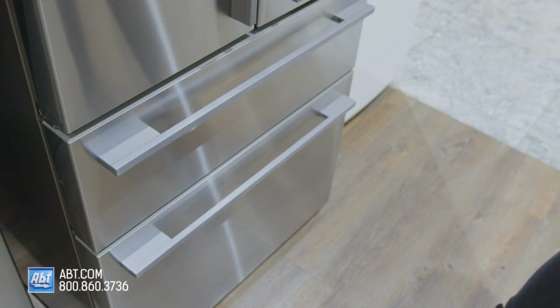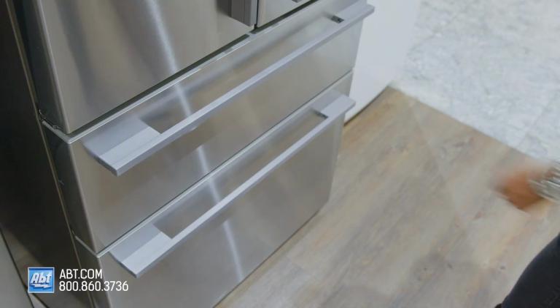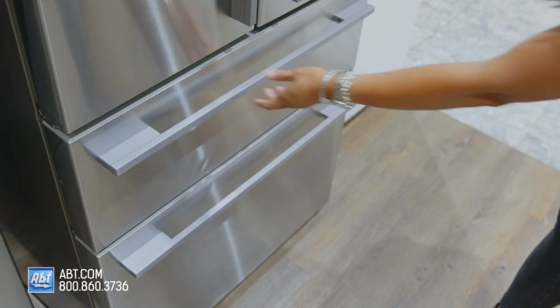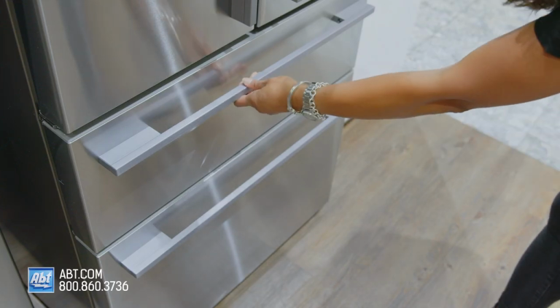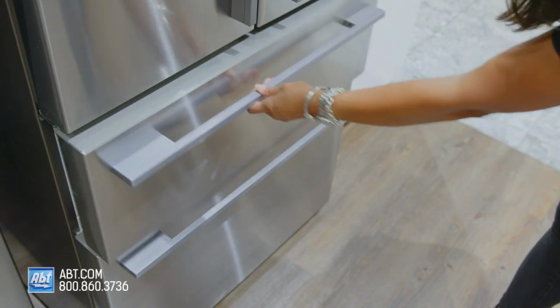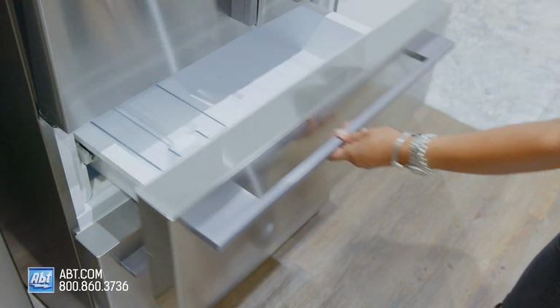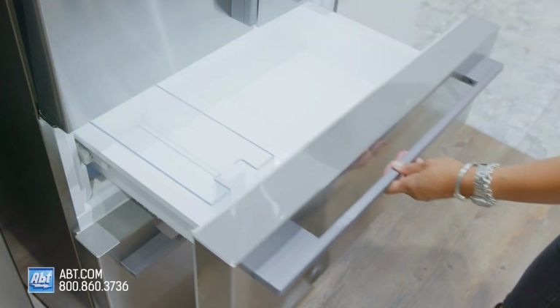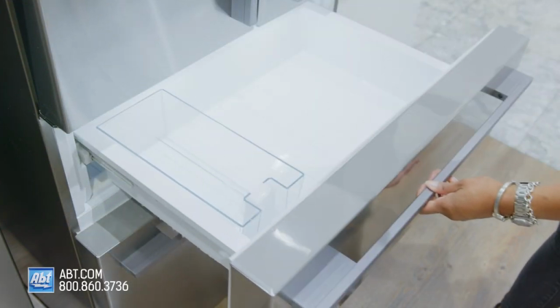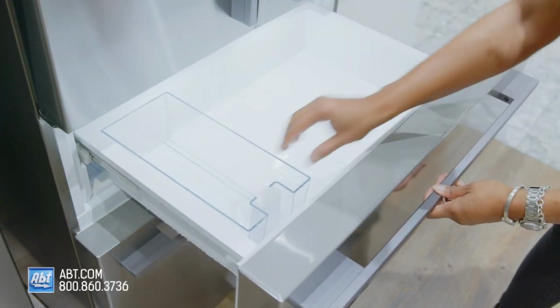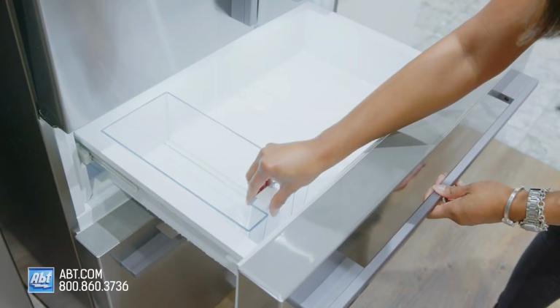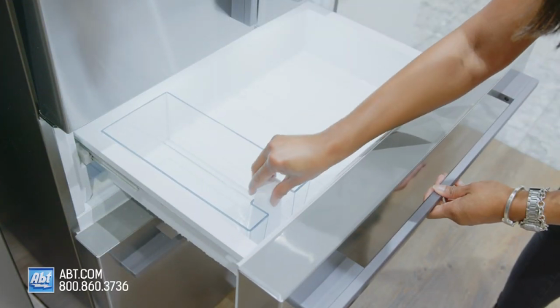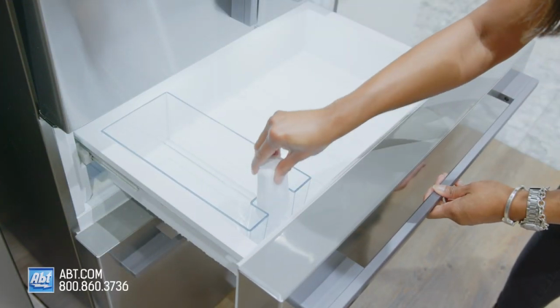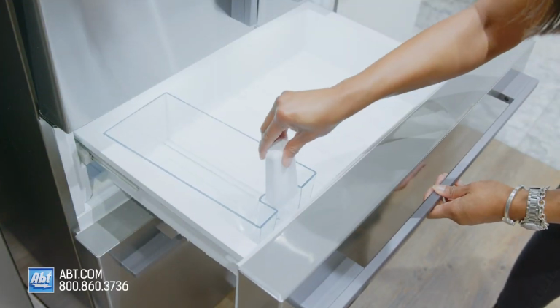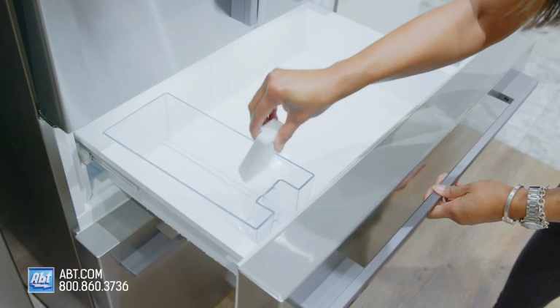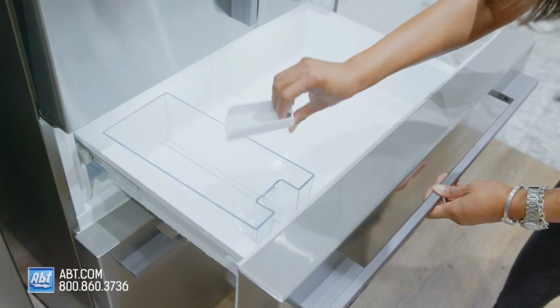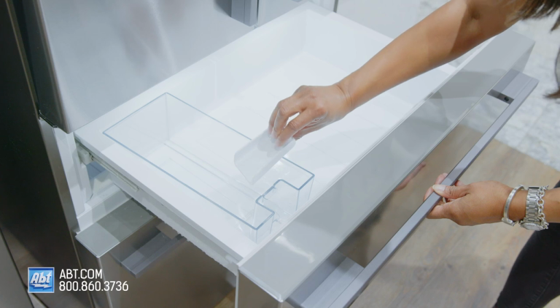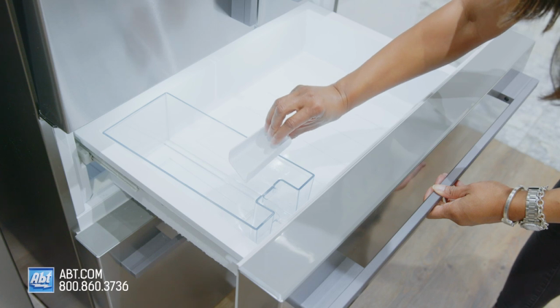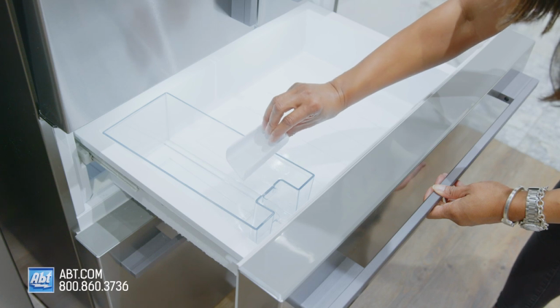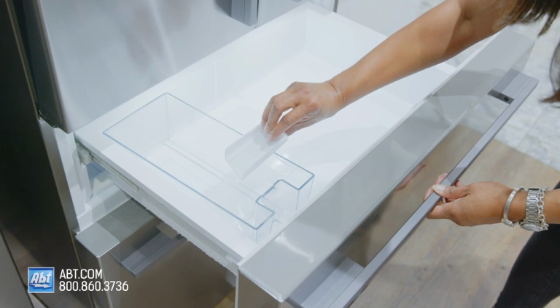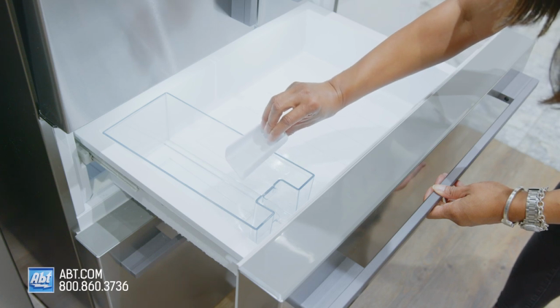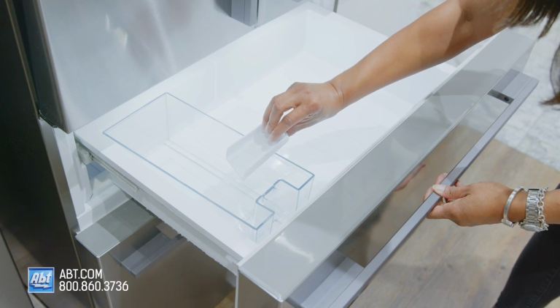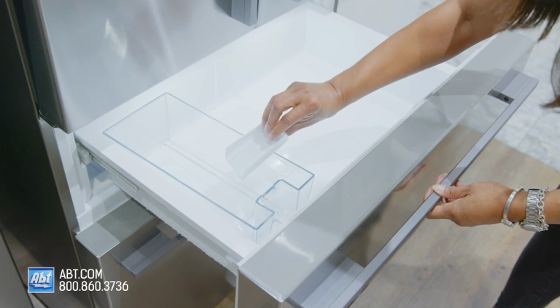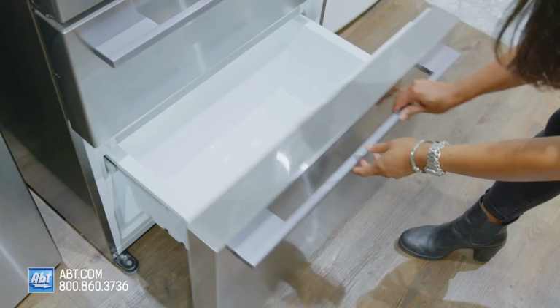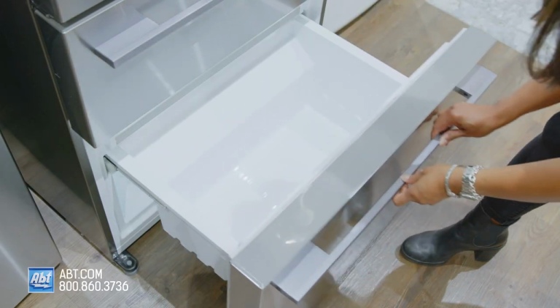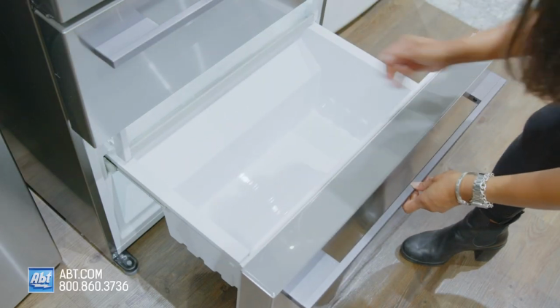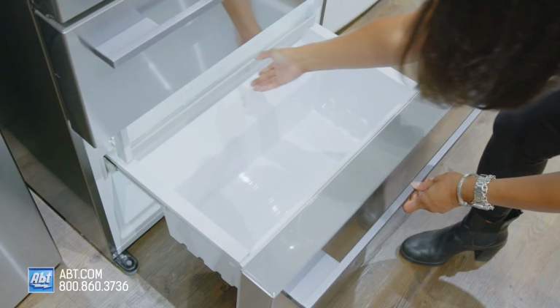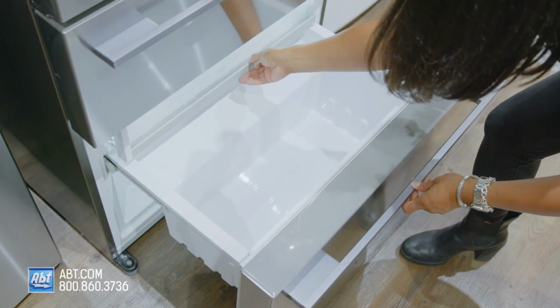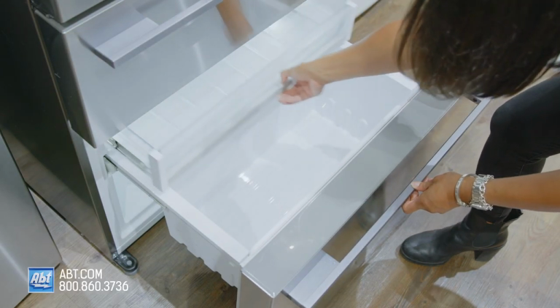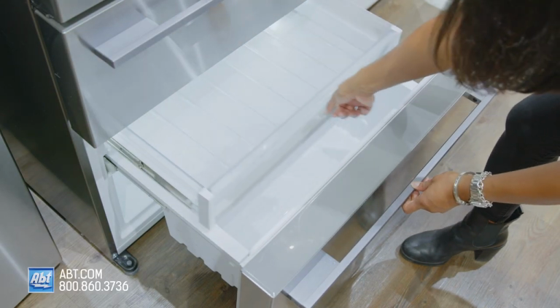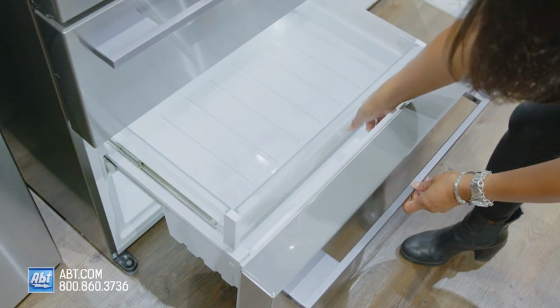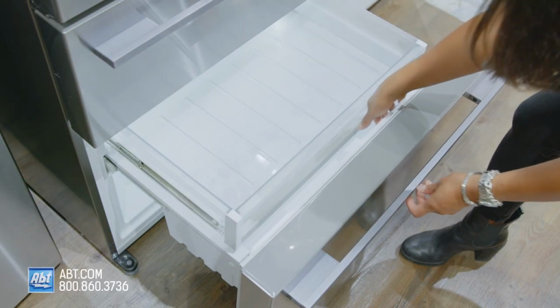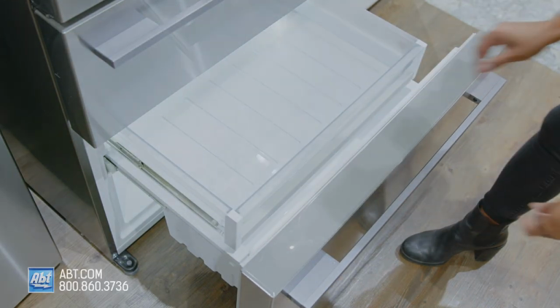Inside the top freezer drawer is the ice maker, ice storage with a detachable ice scoop, and food storage. The bottom freezer contains one pull-out shelf and a storage bin.